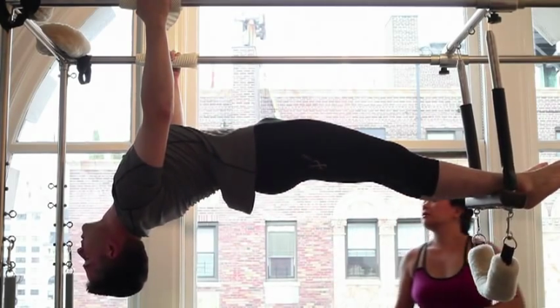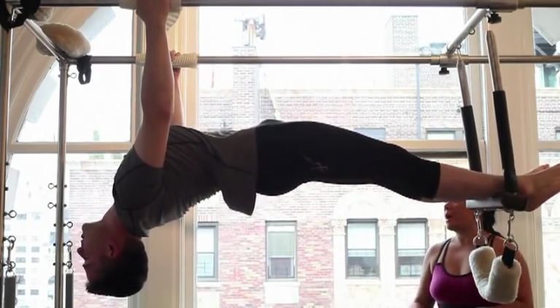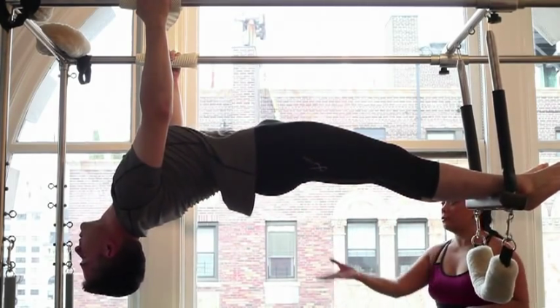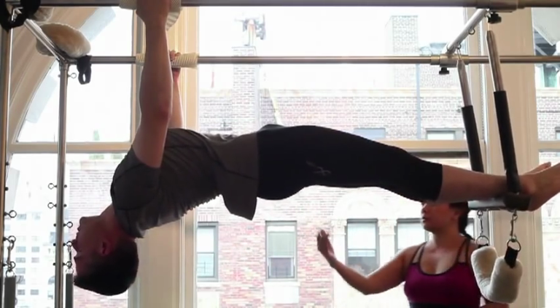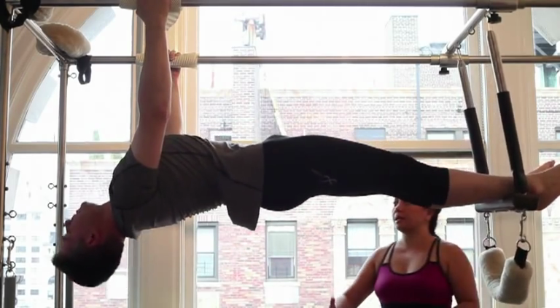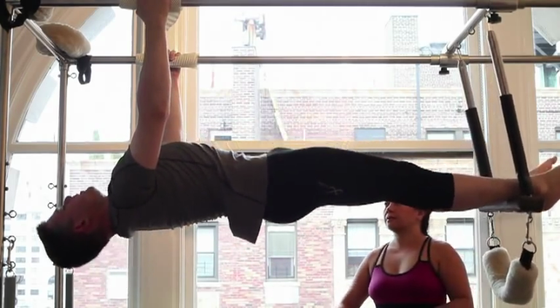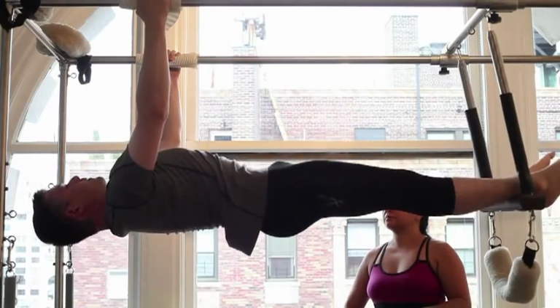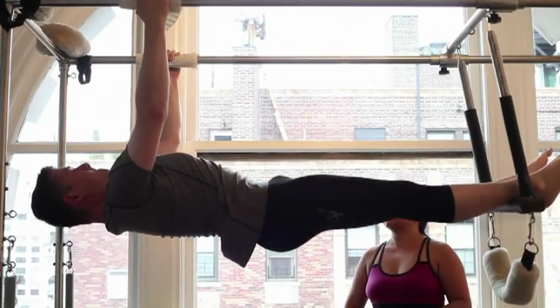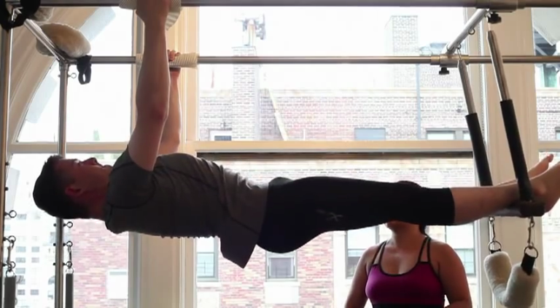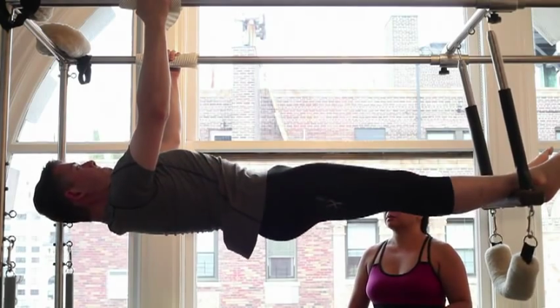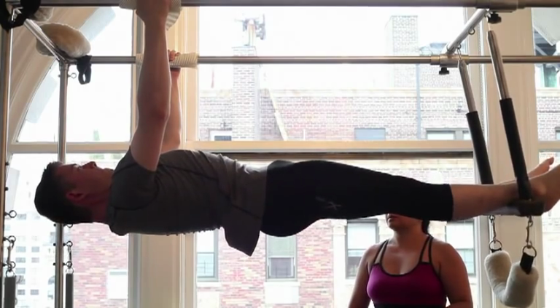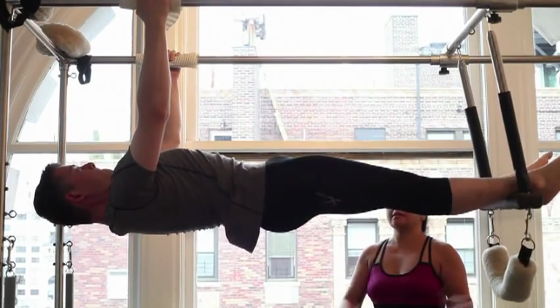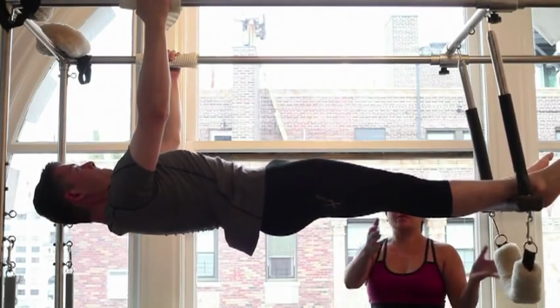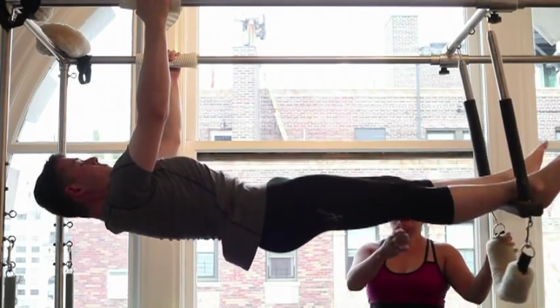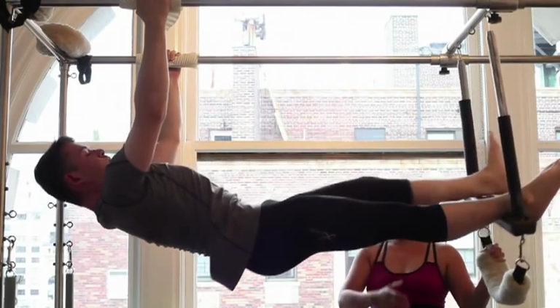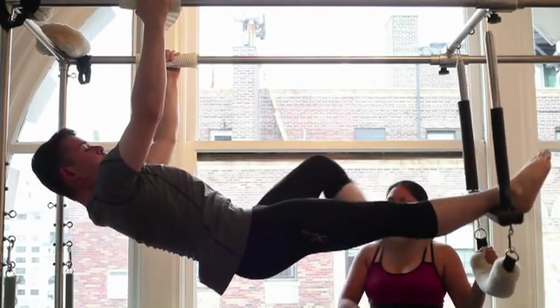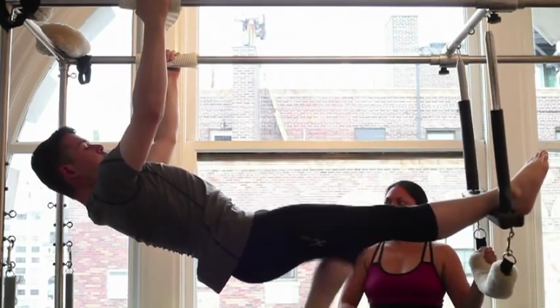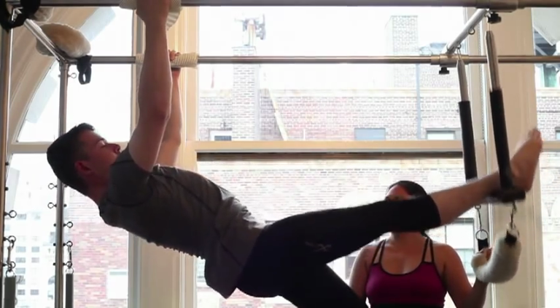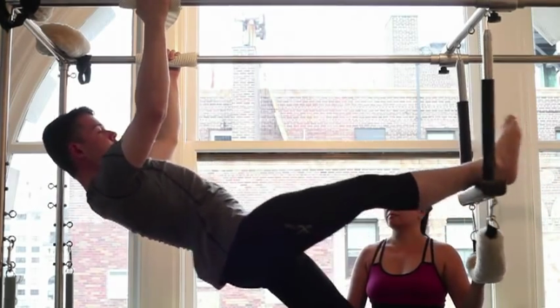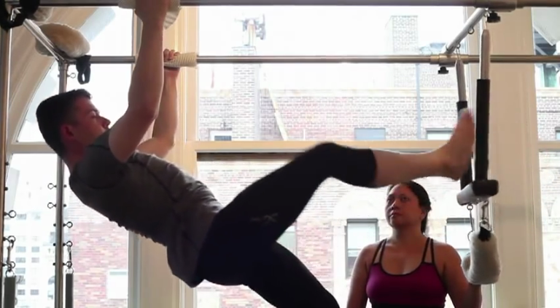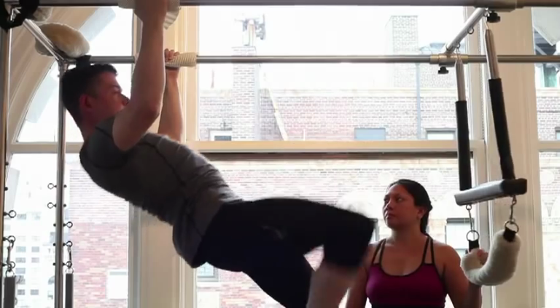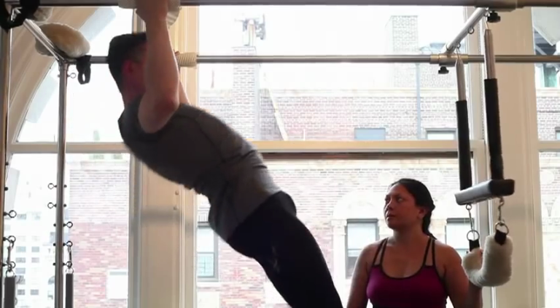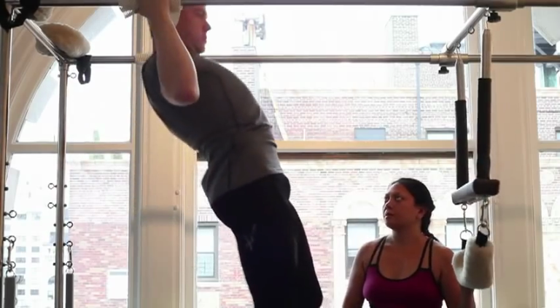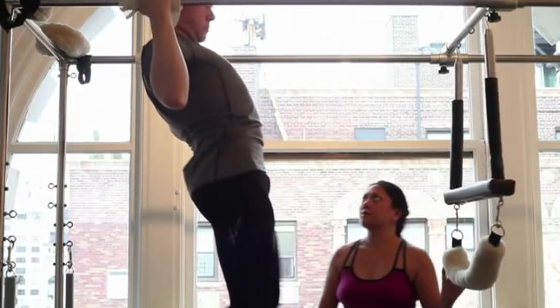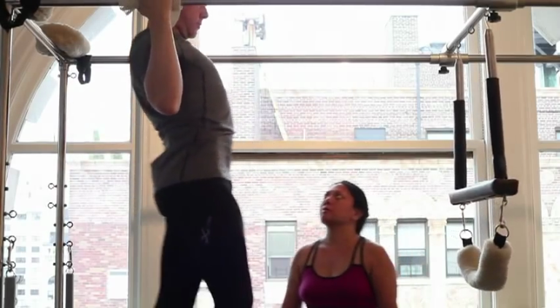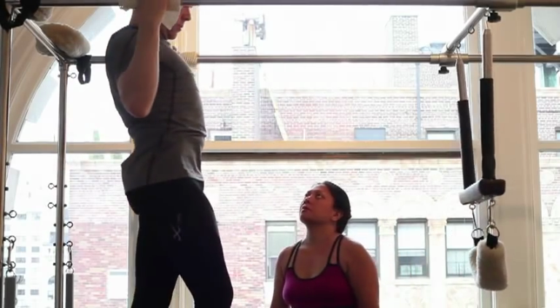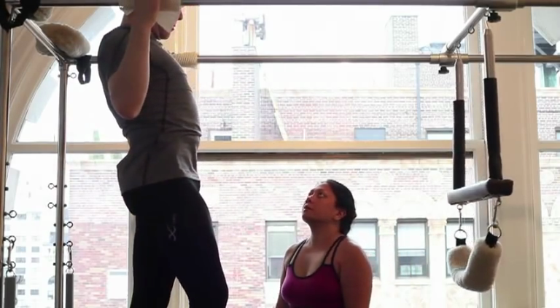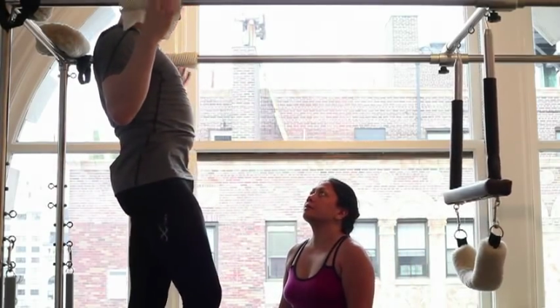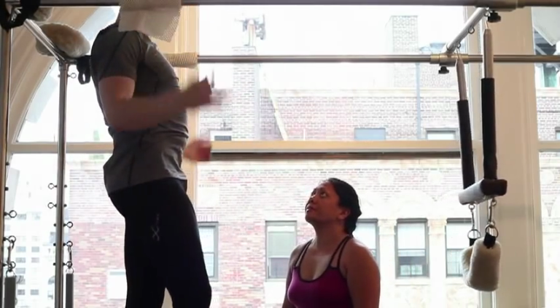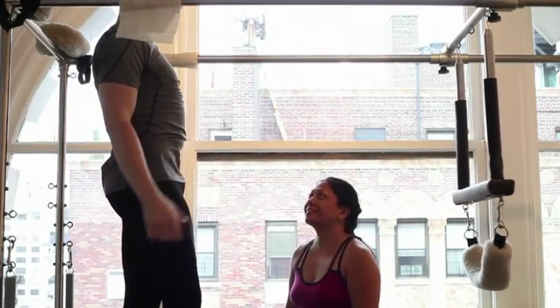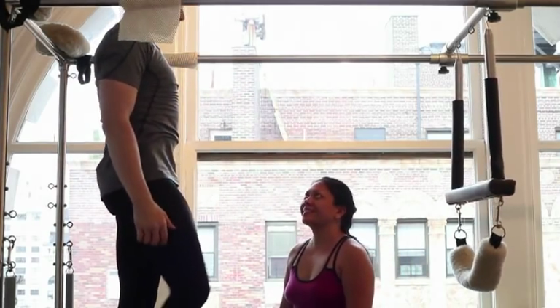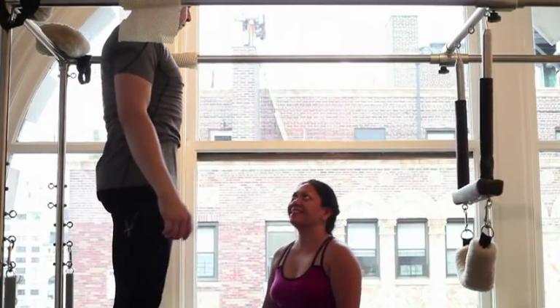Come back to a neutral plank. And step off gently, one at a time. Good.